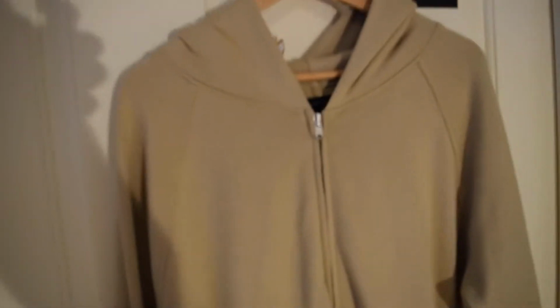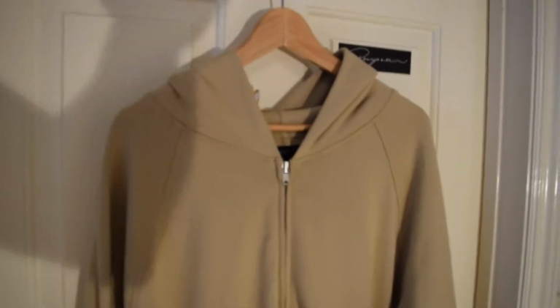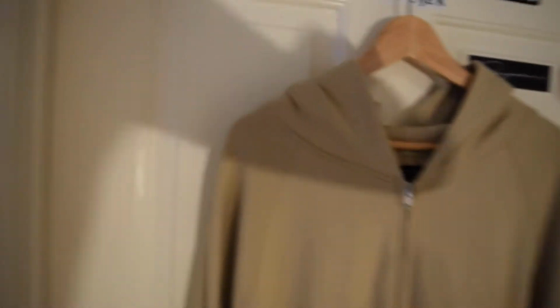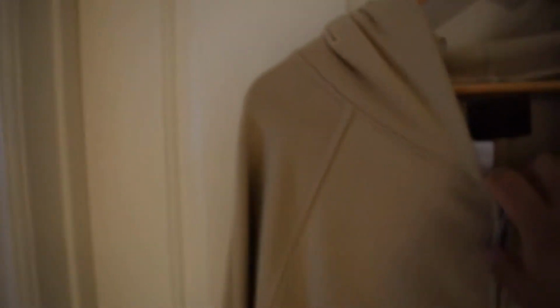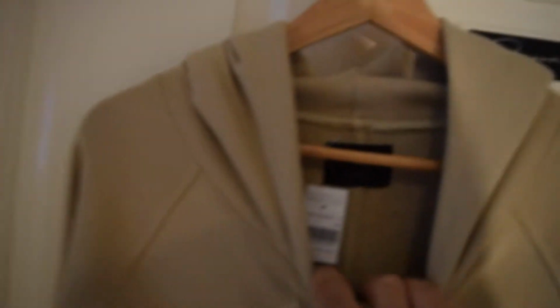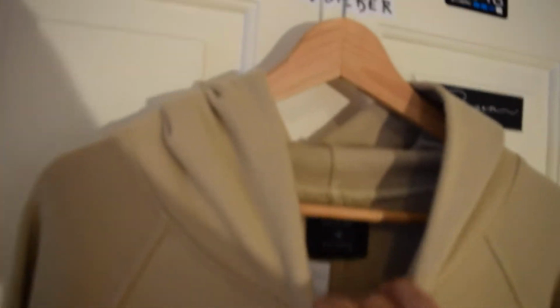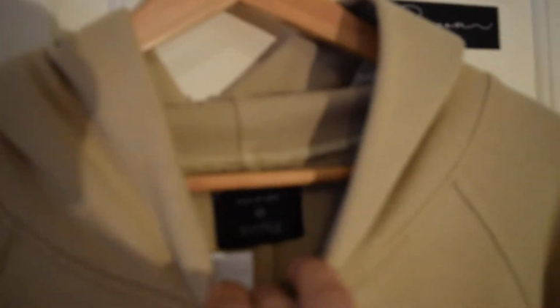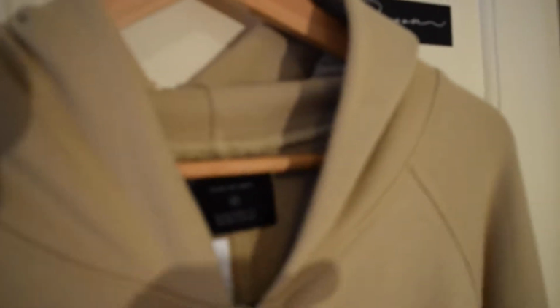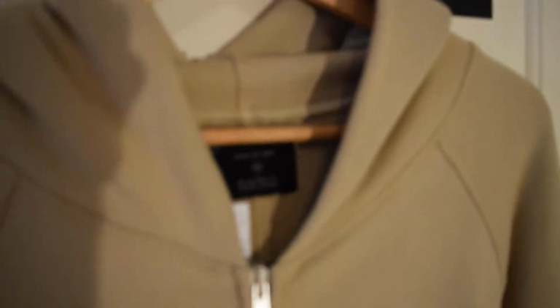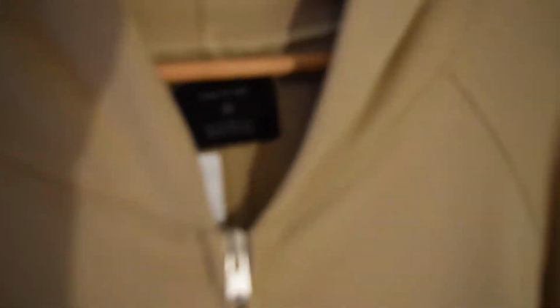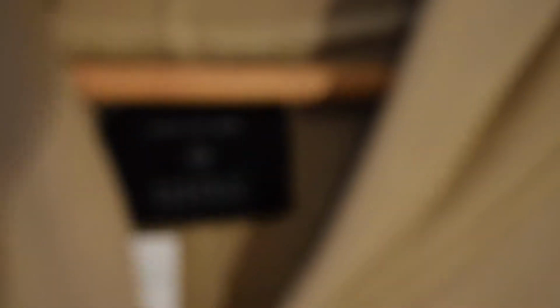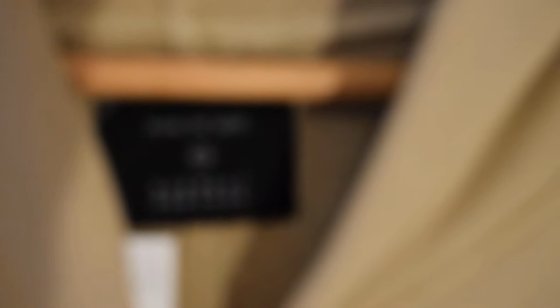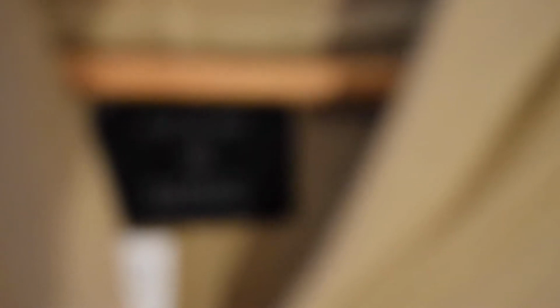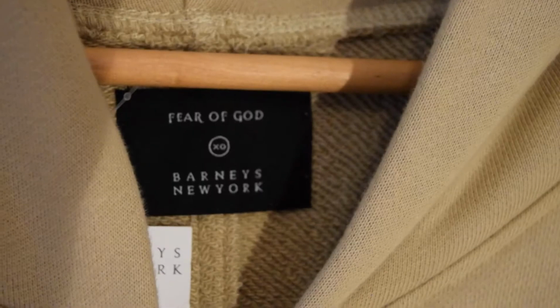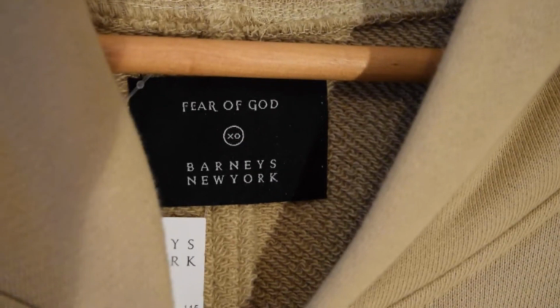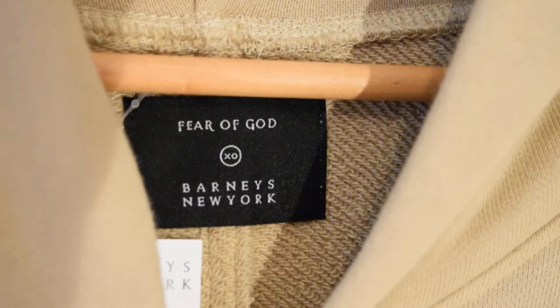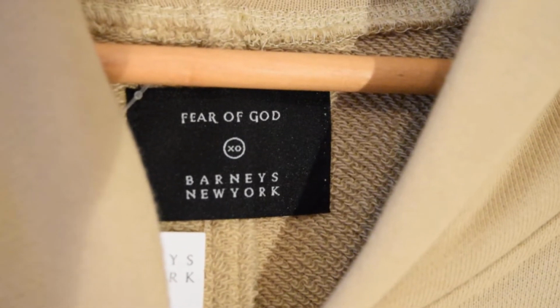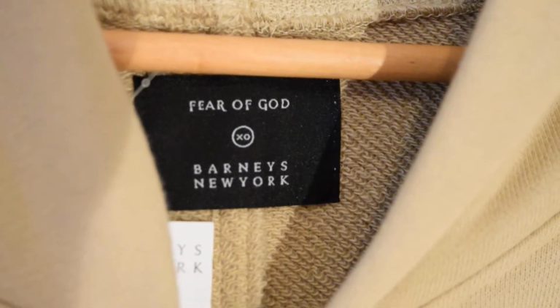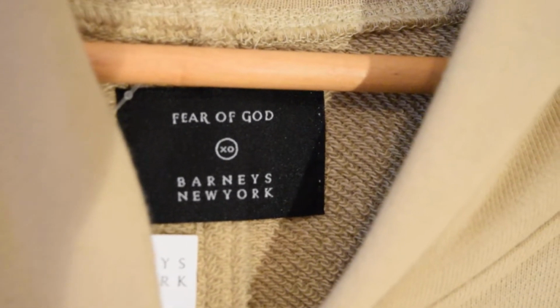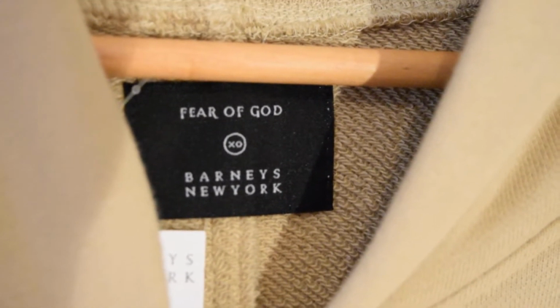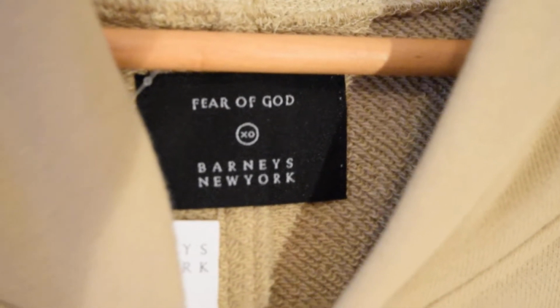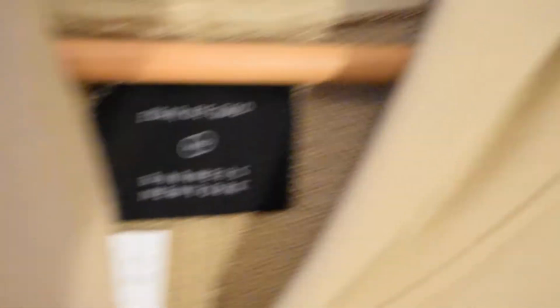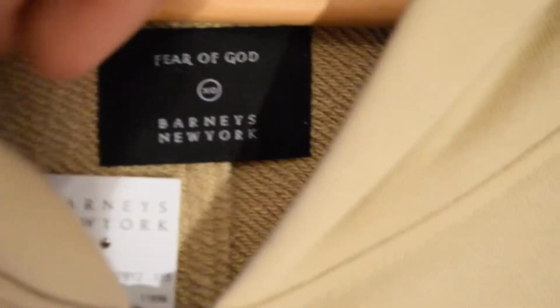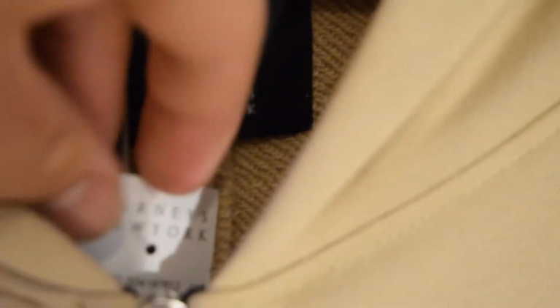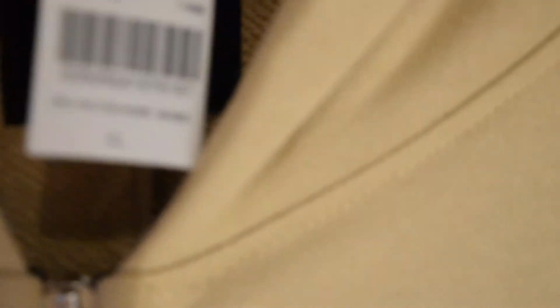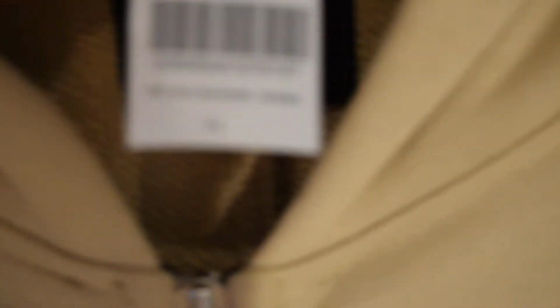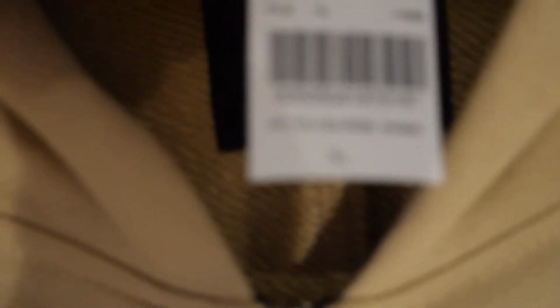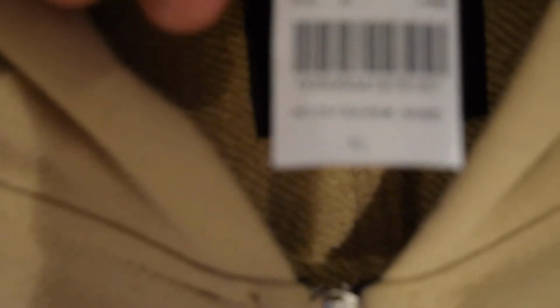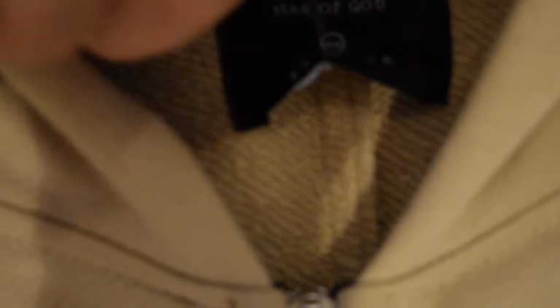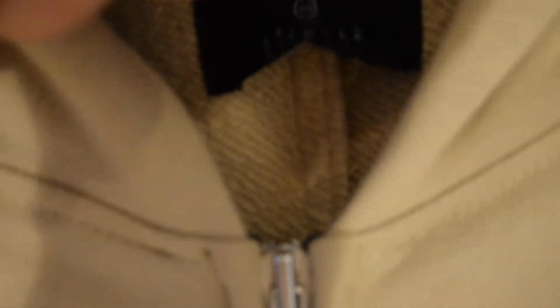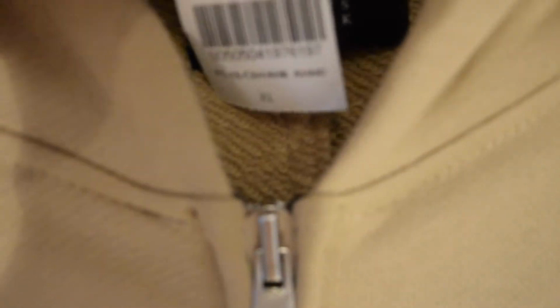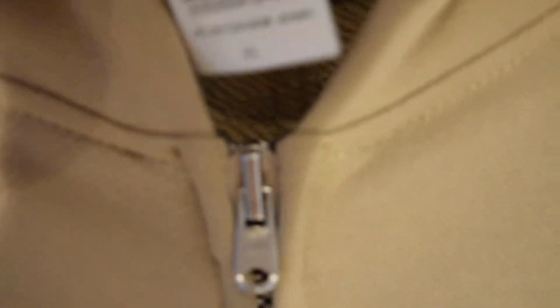First off, let's begin with the tag — always the most important part. It's like the other tee, it's a Fear of God XL Barney's New York collab tag right here. Size XL, the price tag is gone, but it's 500 bucks, I assure you.